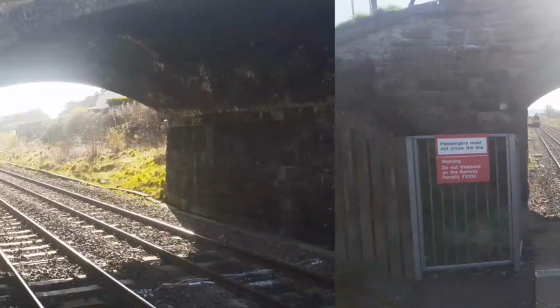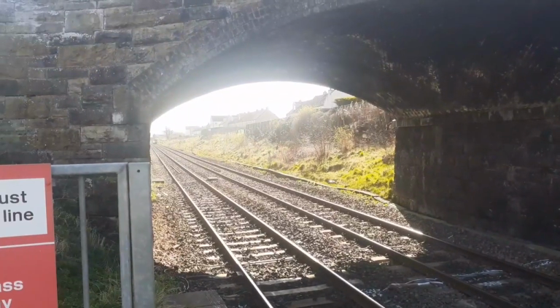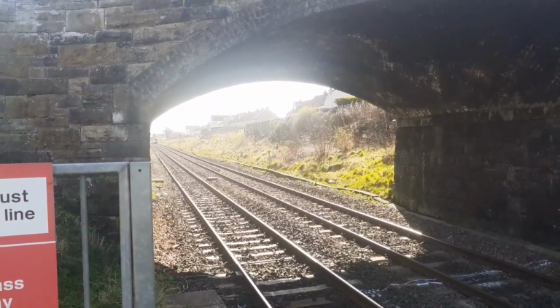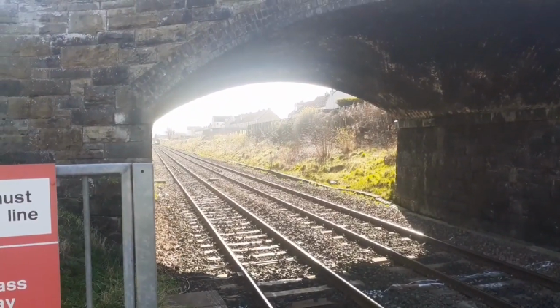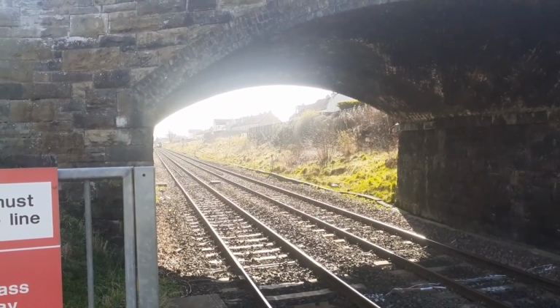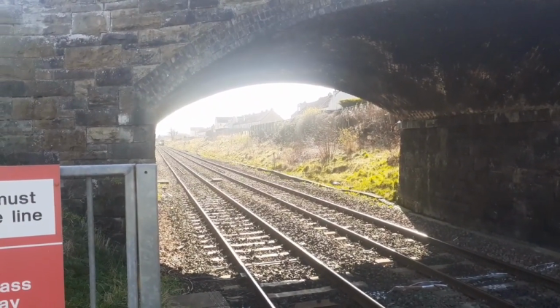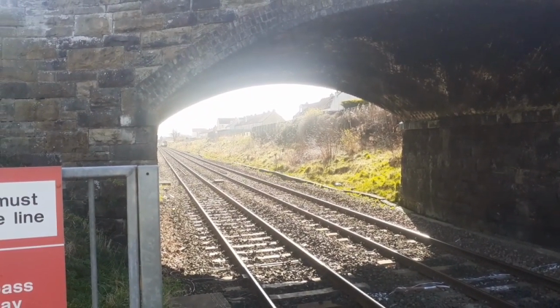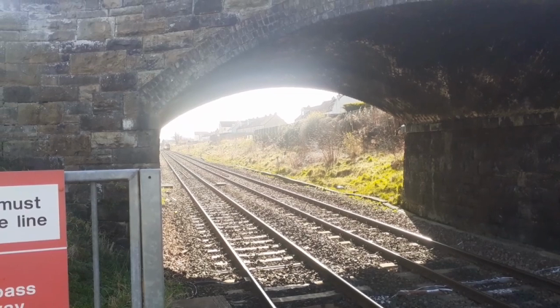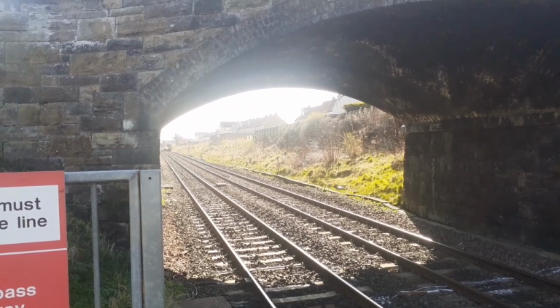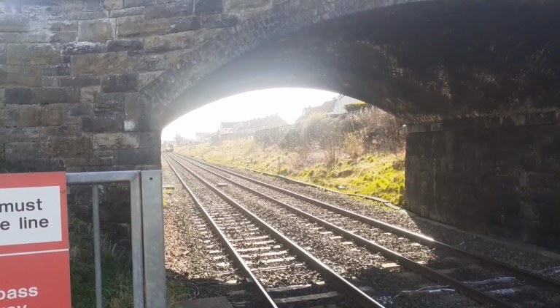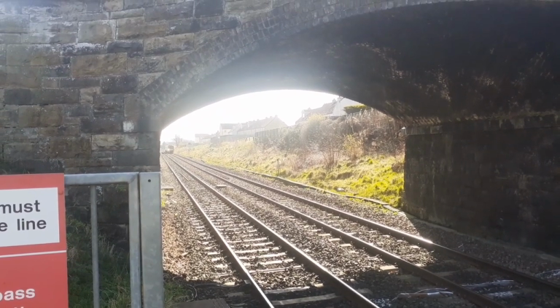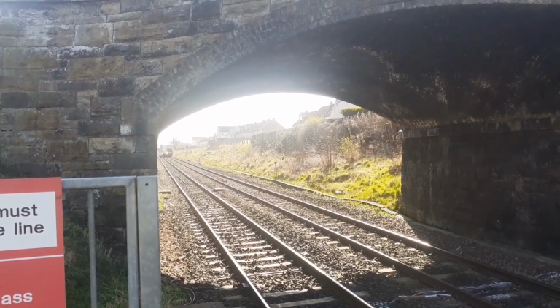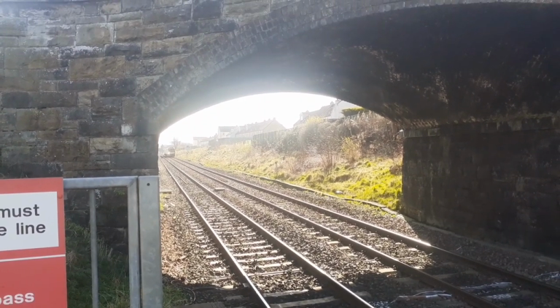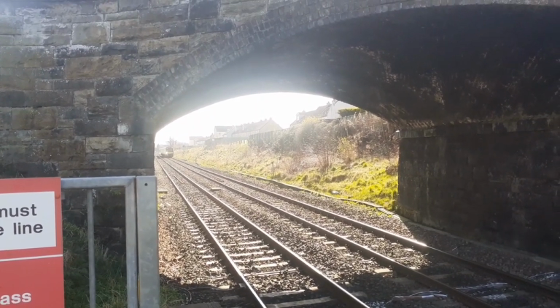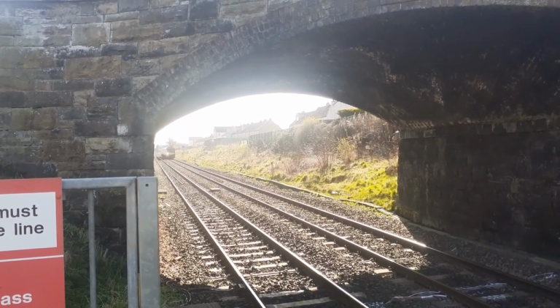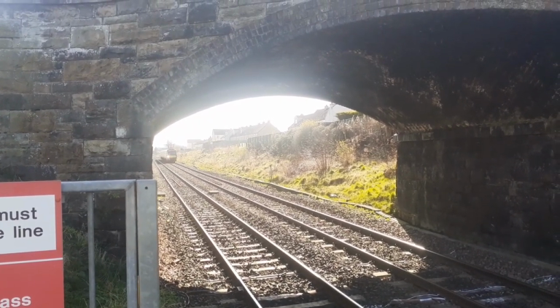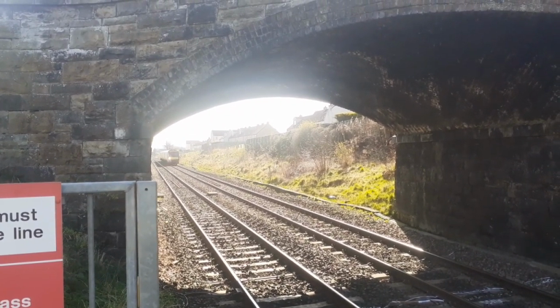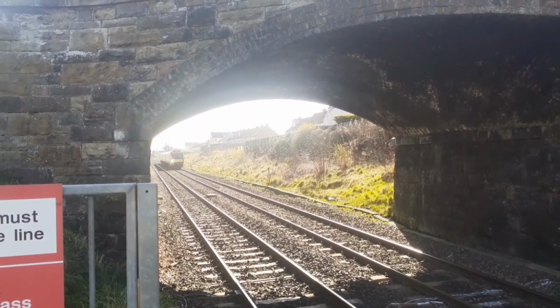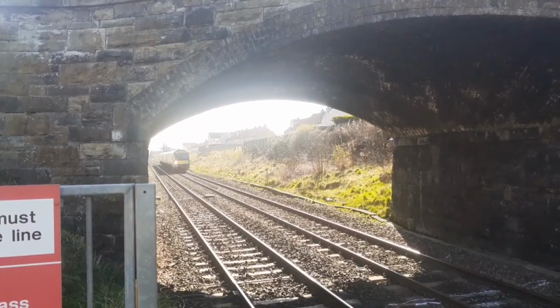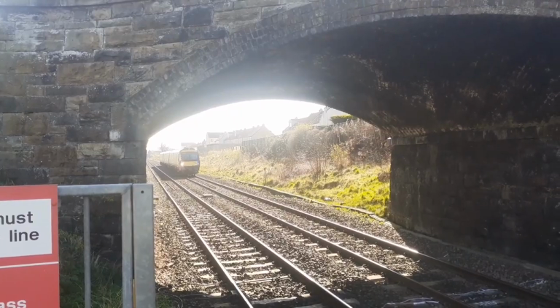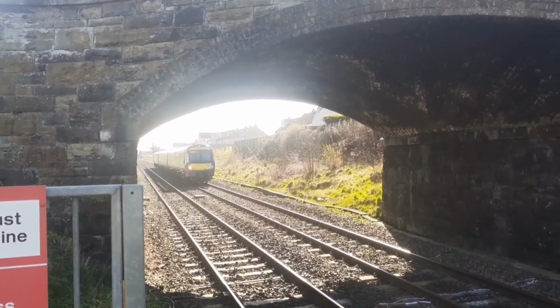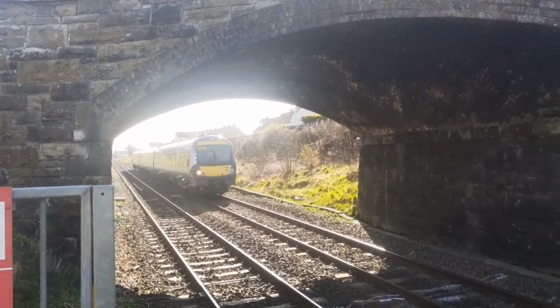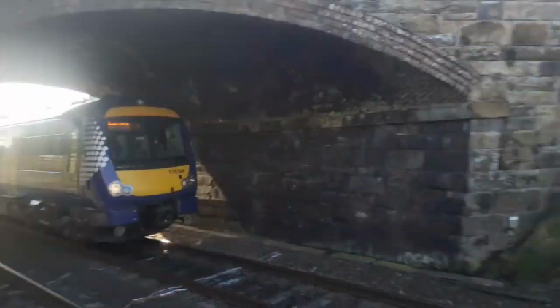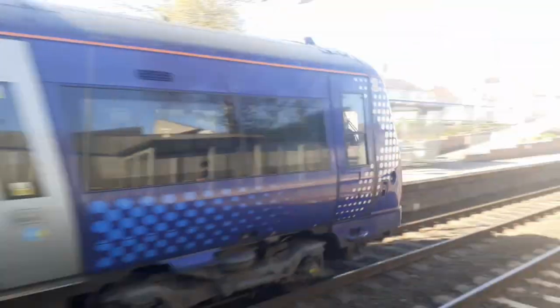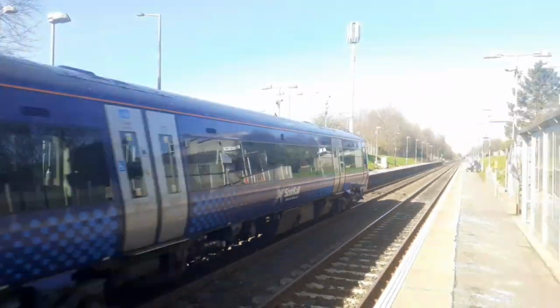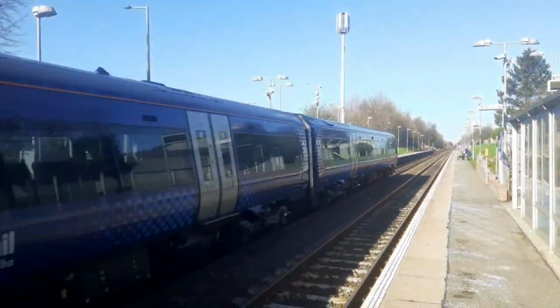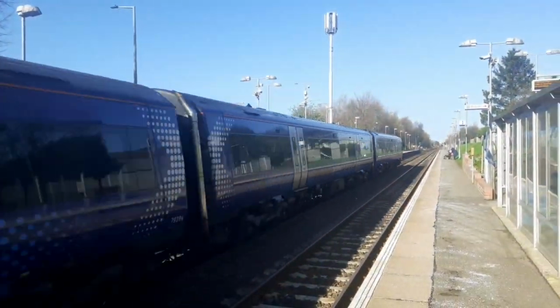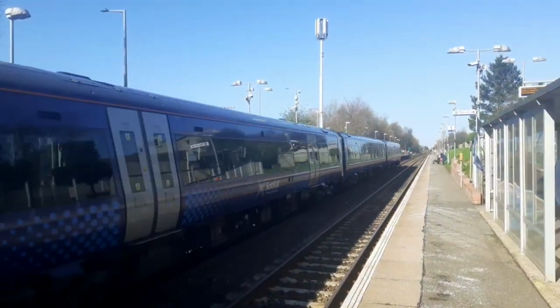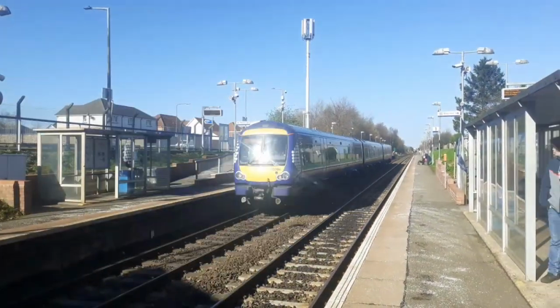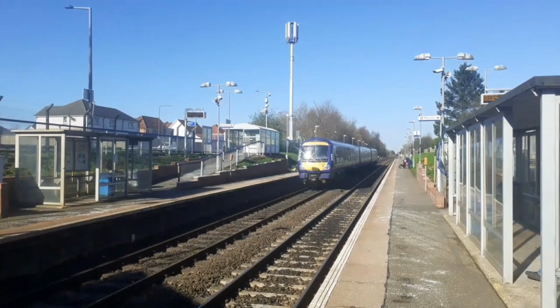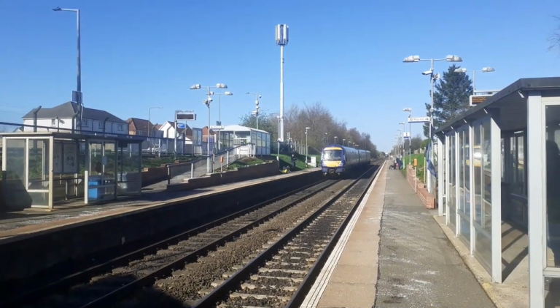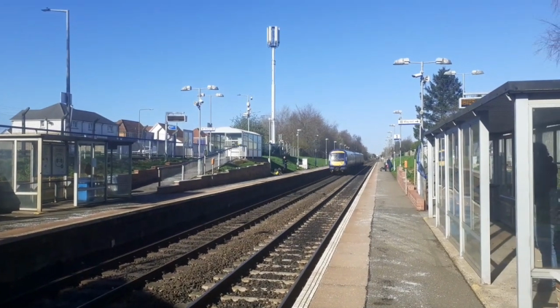Now coming through is a ScotRail Class 170 on the 1H11 from Edinburgh Waverley to Inverness. 170-394.